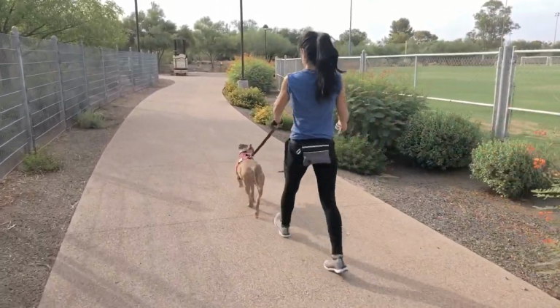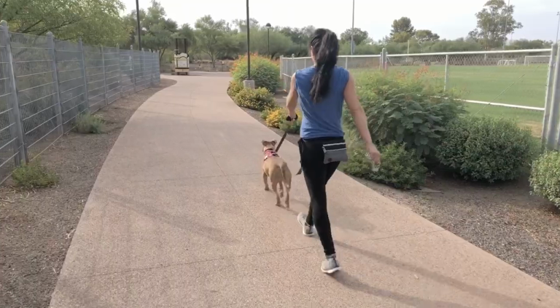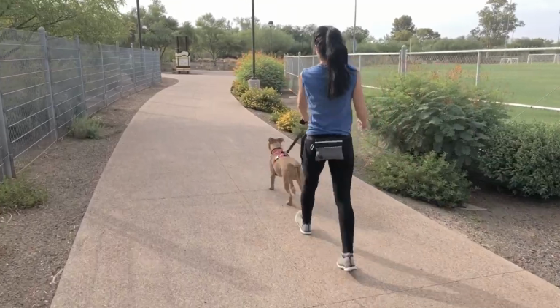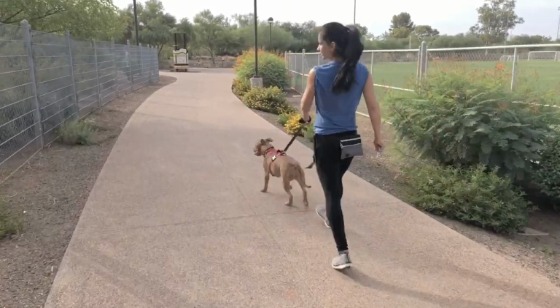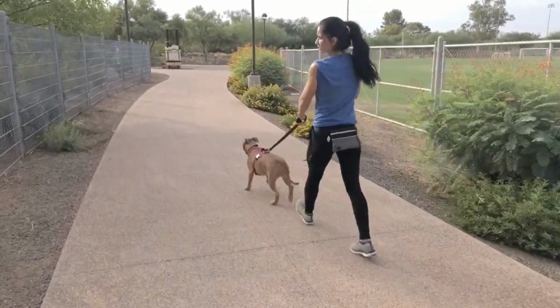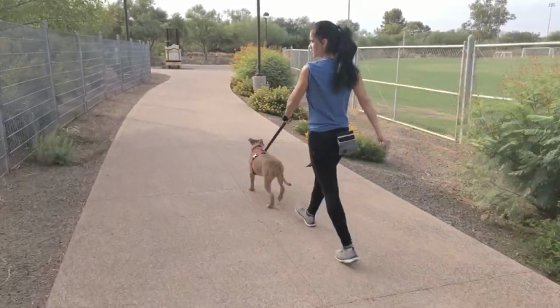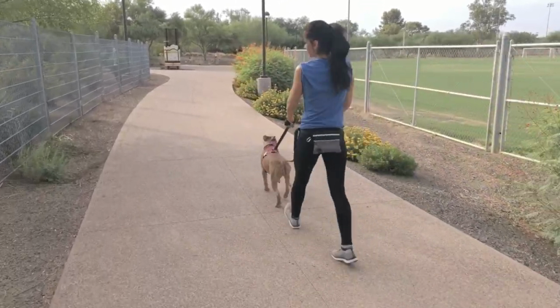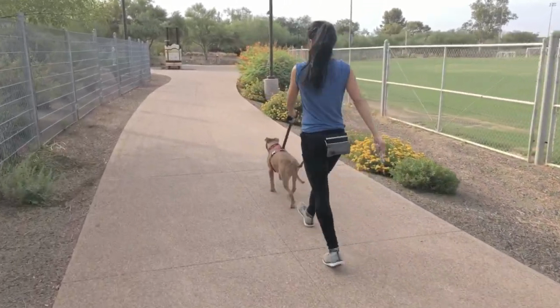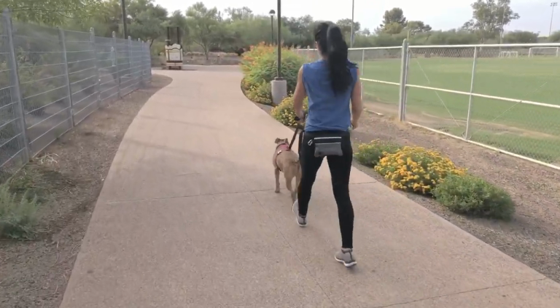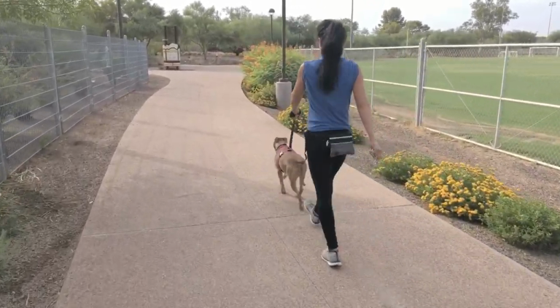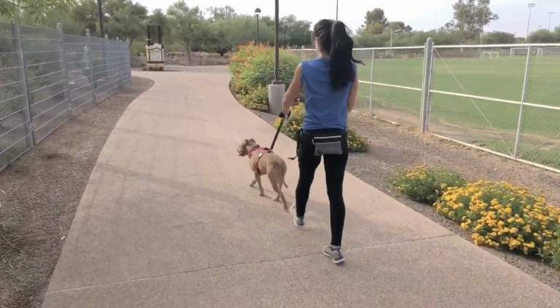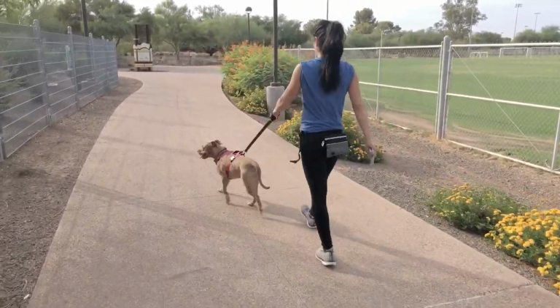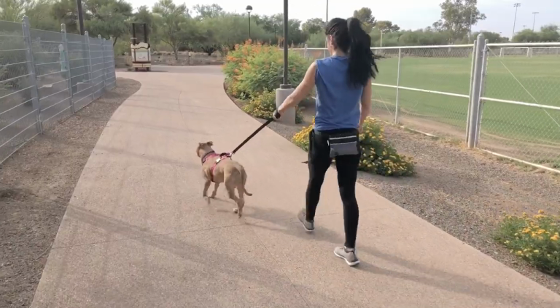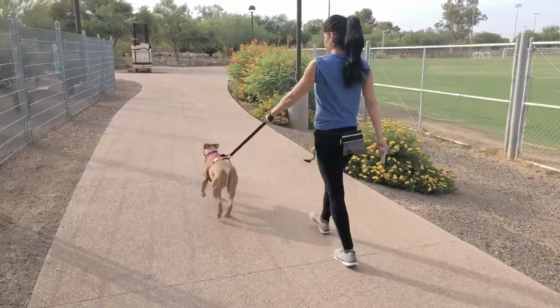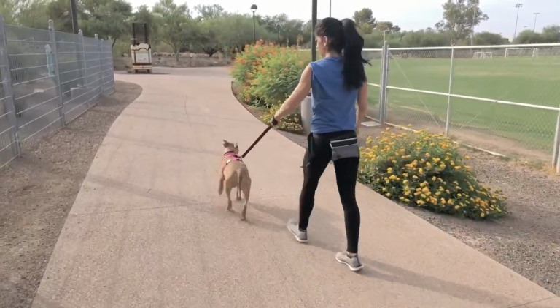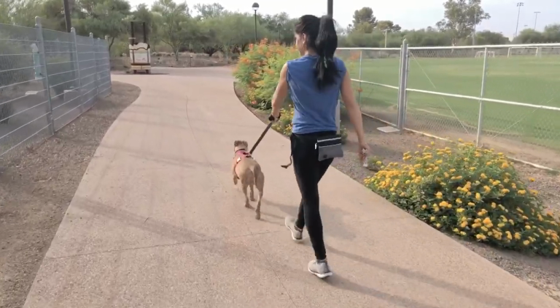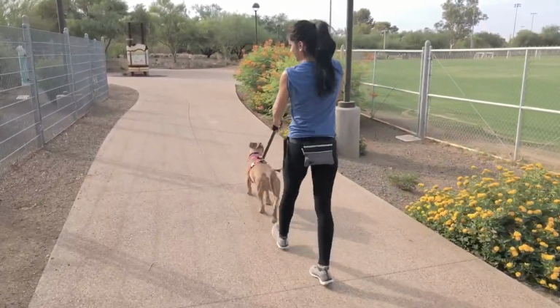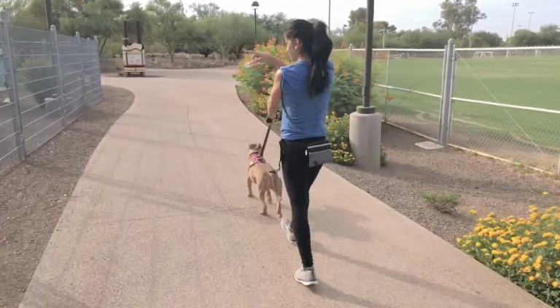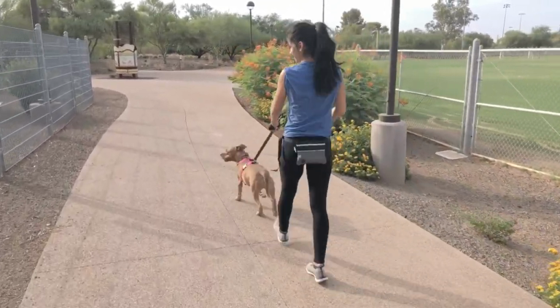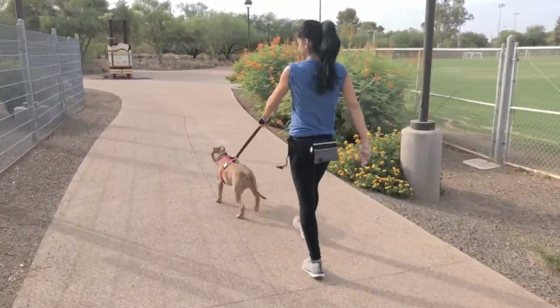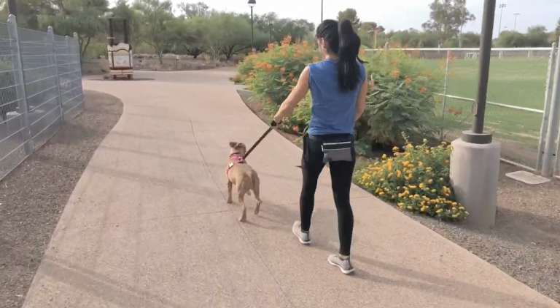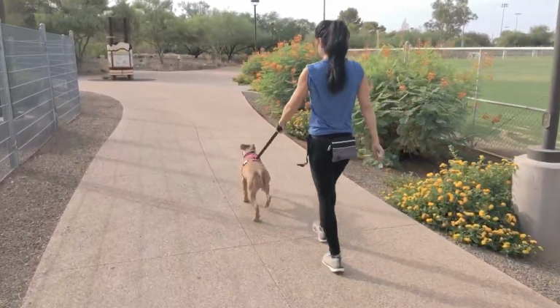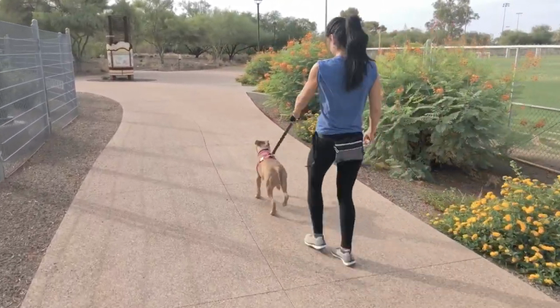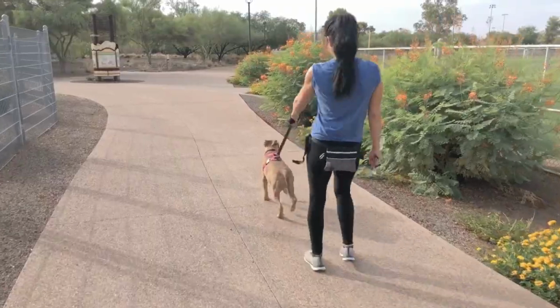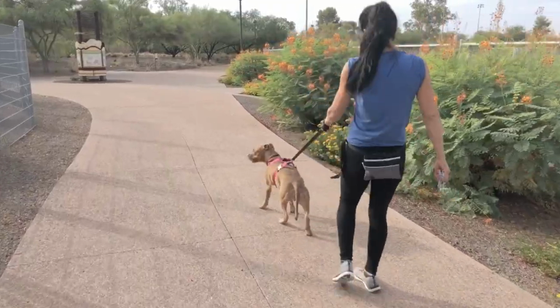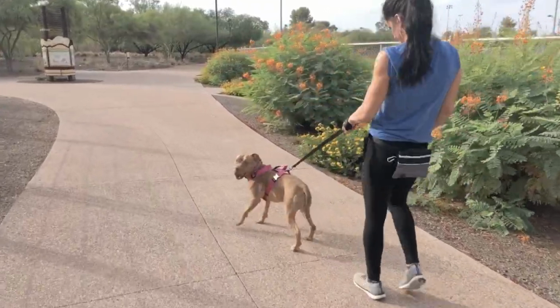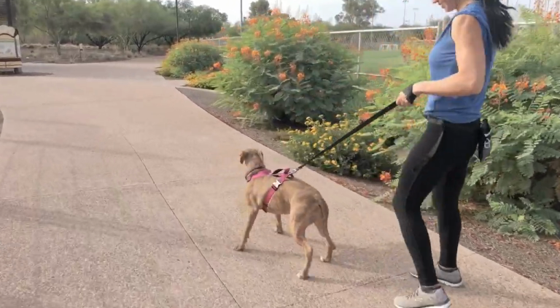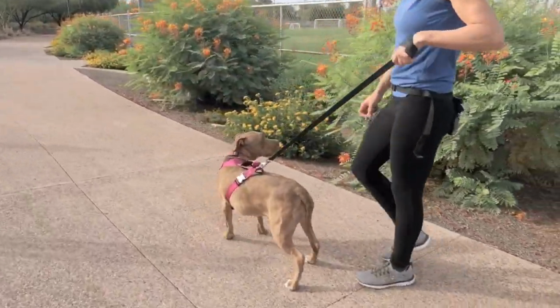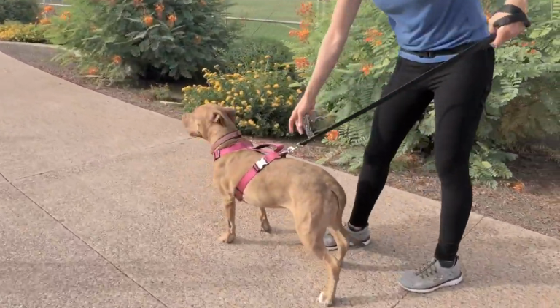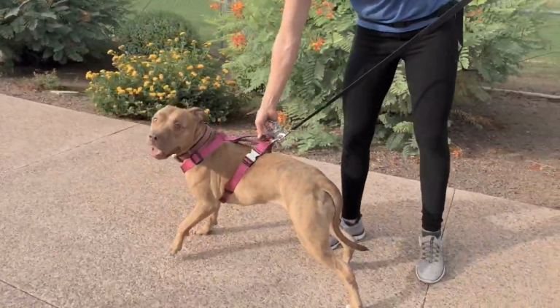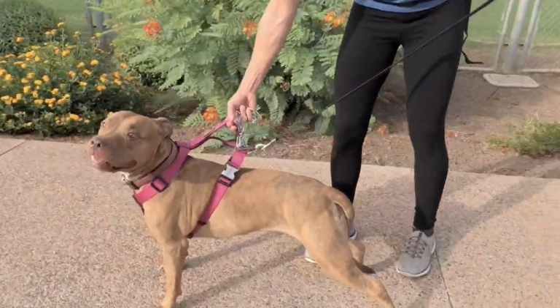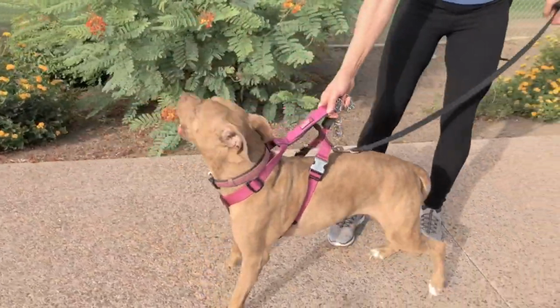I always want my dog at my knee if not behind me. With her out in front, this isn't relaxing for her. This is actually a stressful walk because she is so overstimulated. She's trying to figure out what she's doing, where she's going, if she's going to reach out and lunge or bite or do anything crazy.